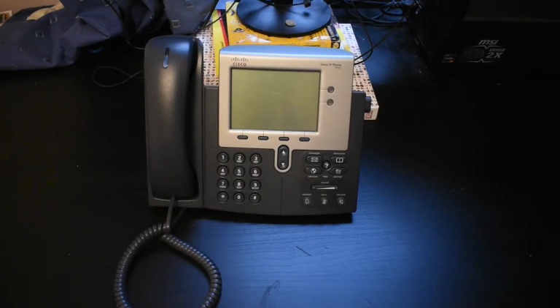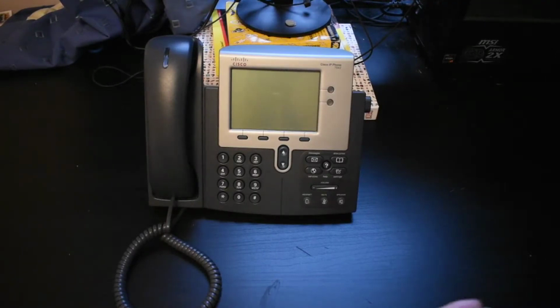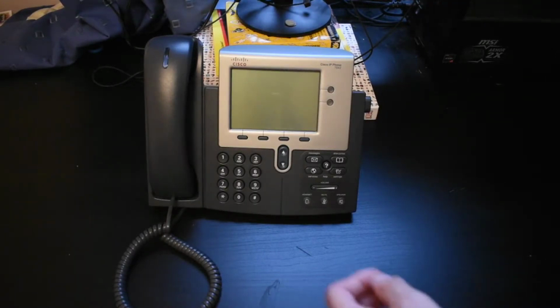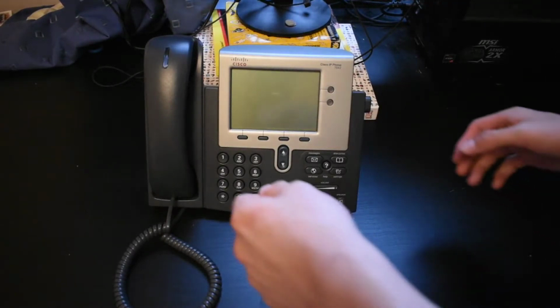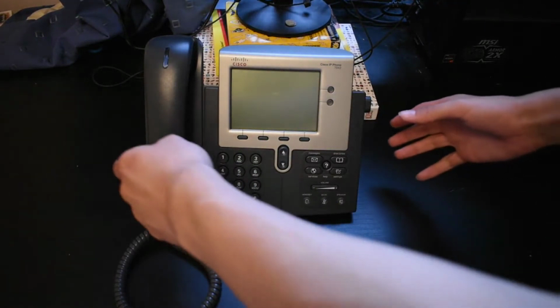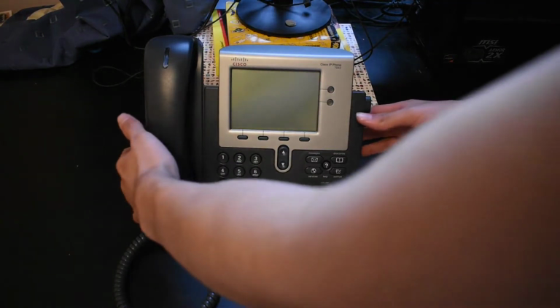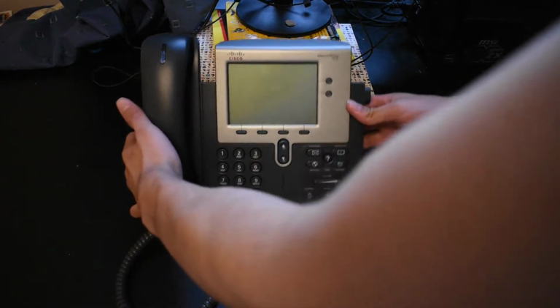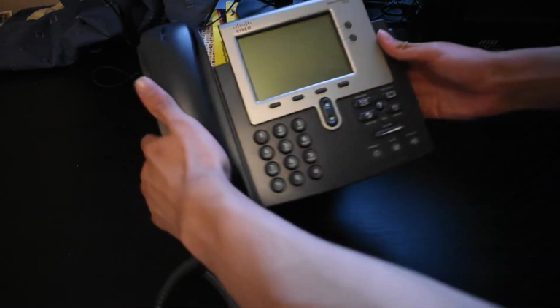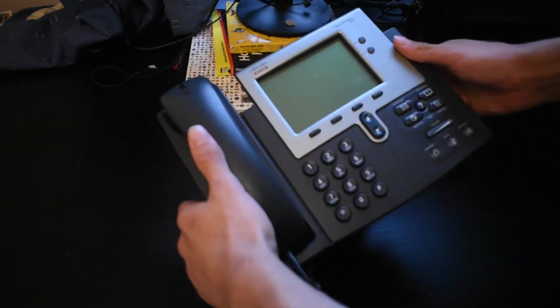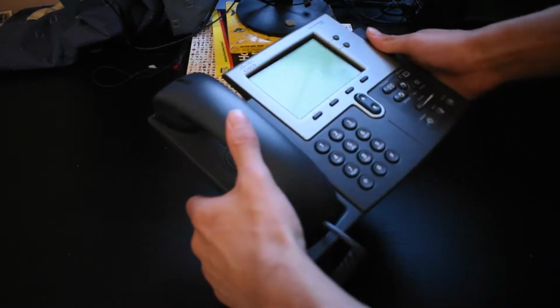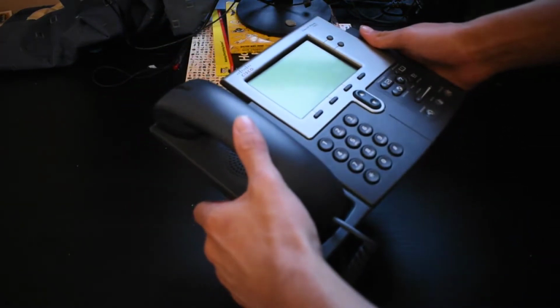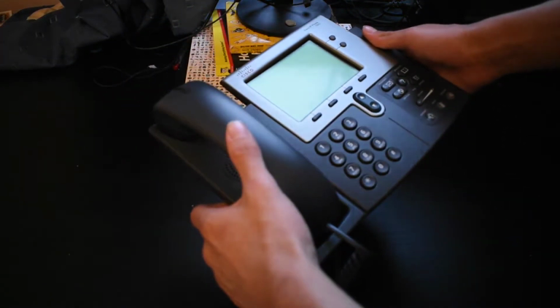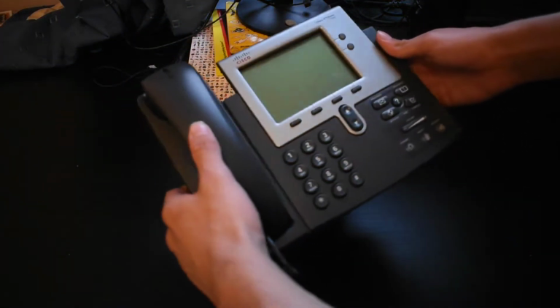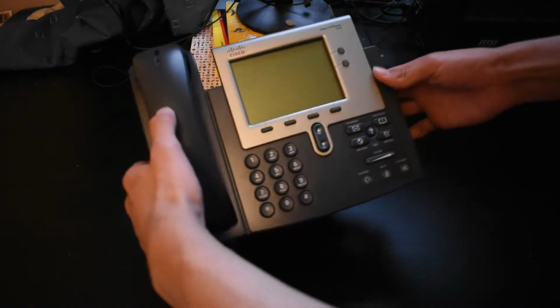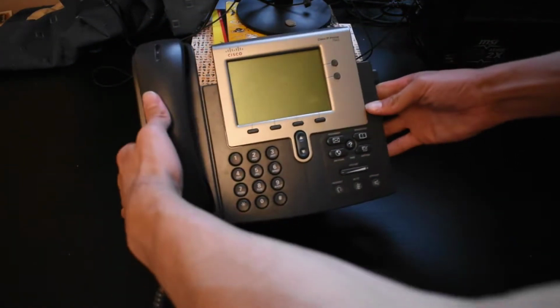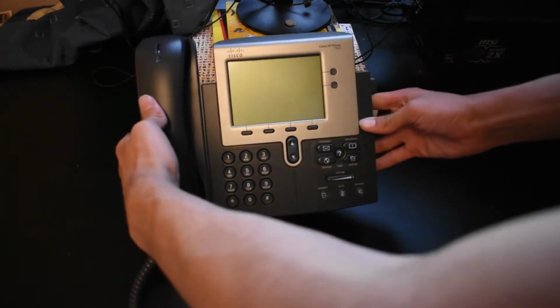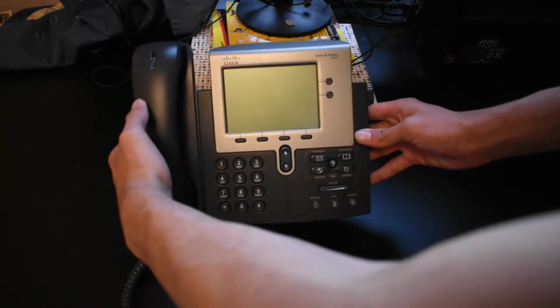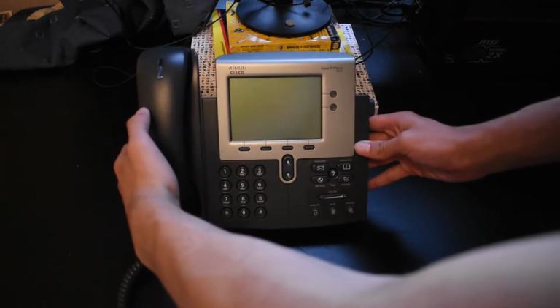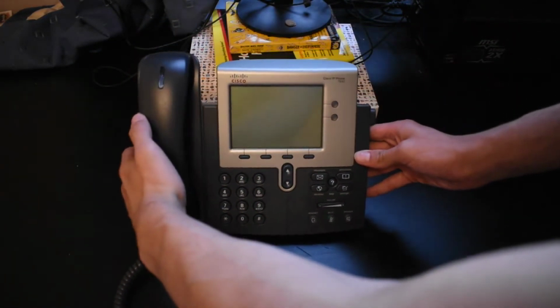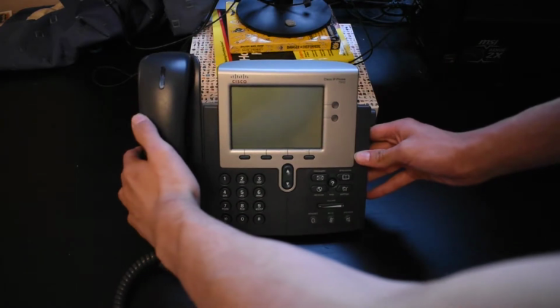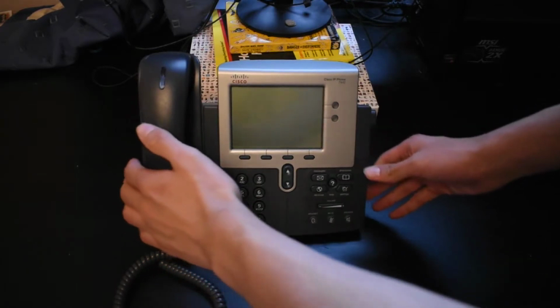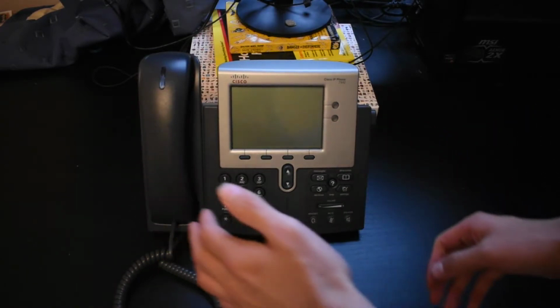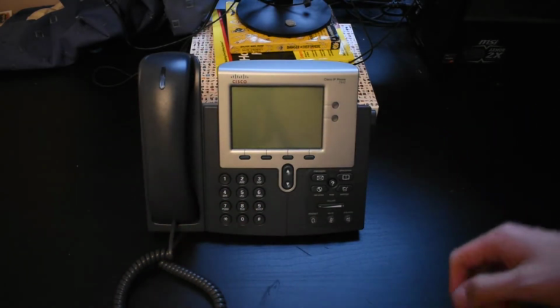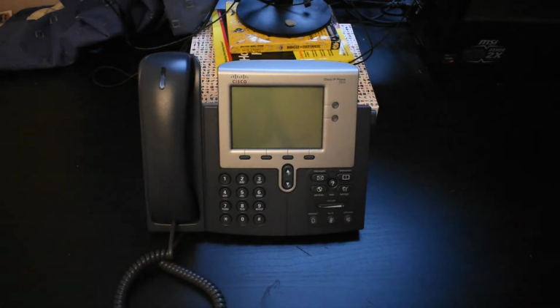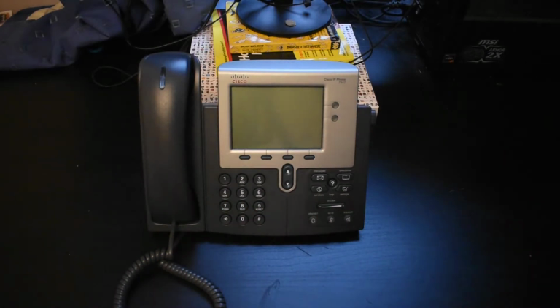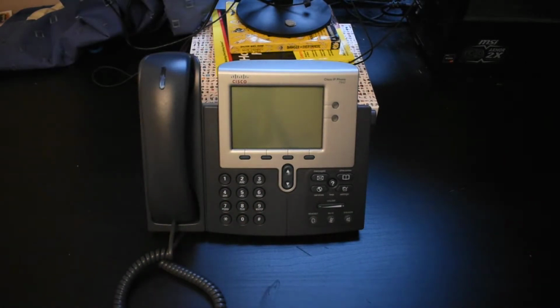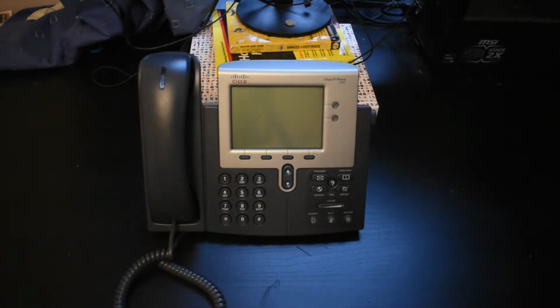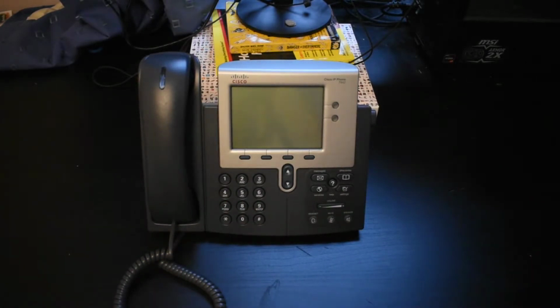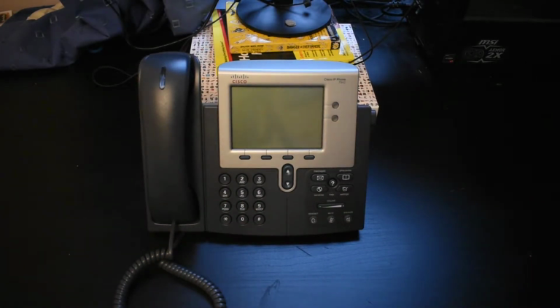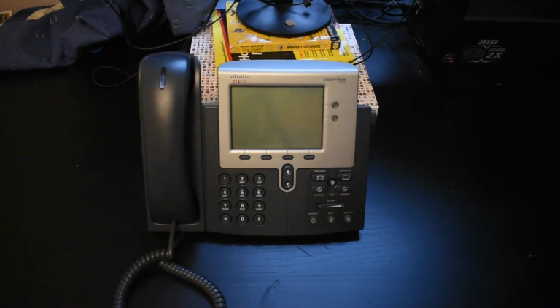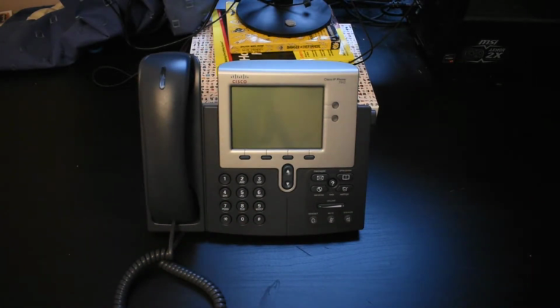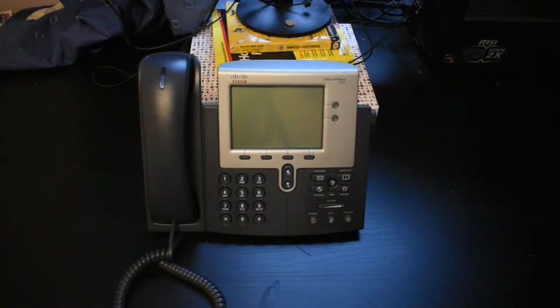The Cisco IP phone — I got it off Amazon for about £30. It's currently running the SIP protocol as I installed it using the TFTP server. And honestly, it works pretty well.